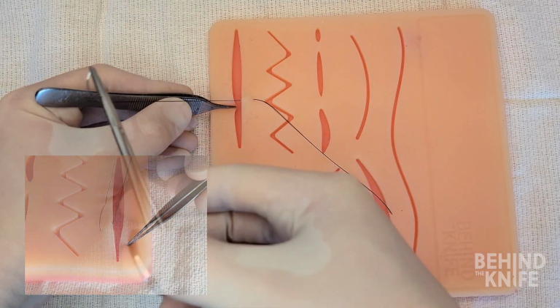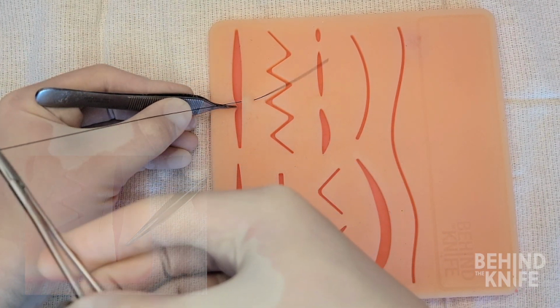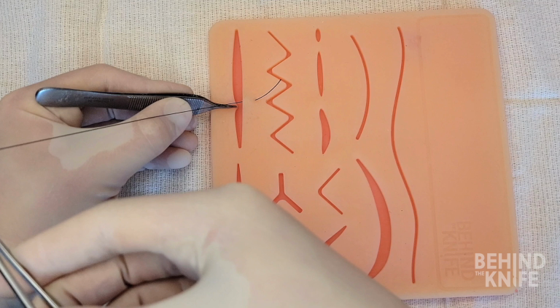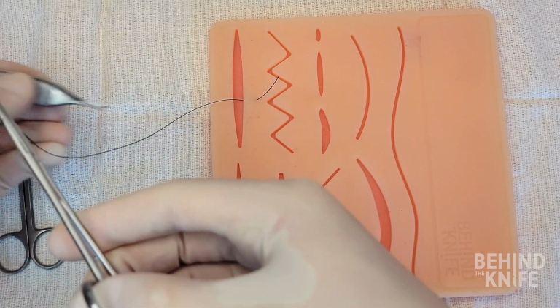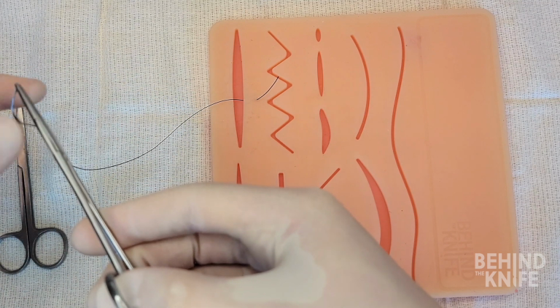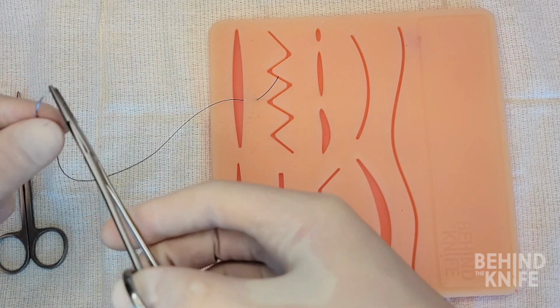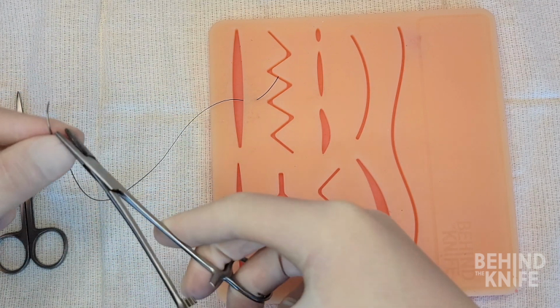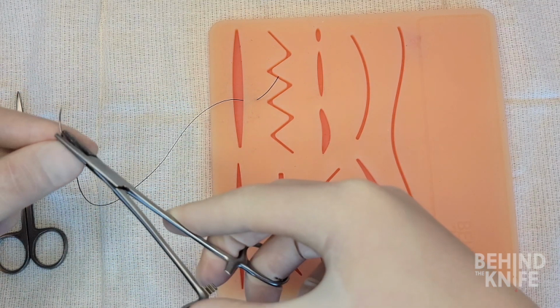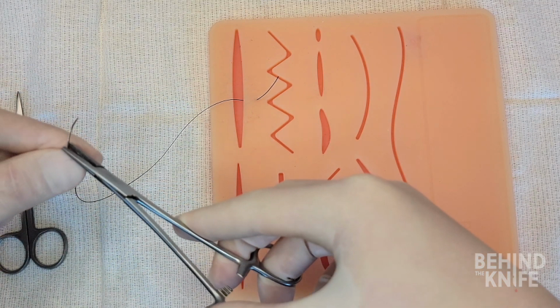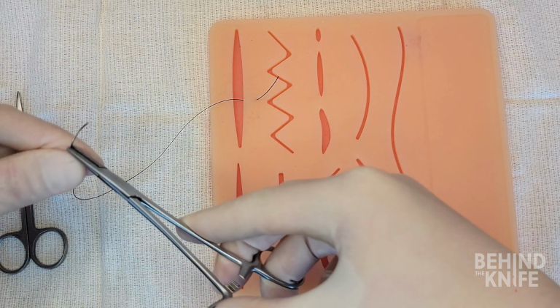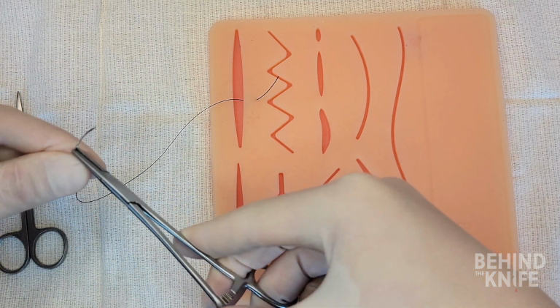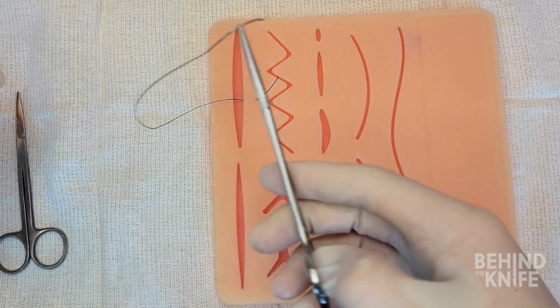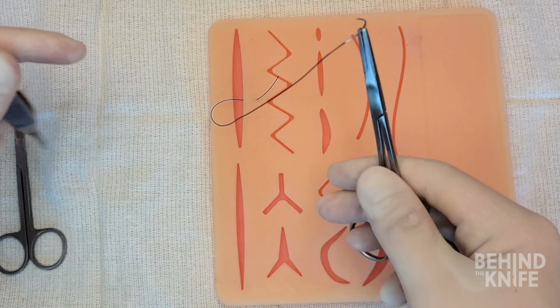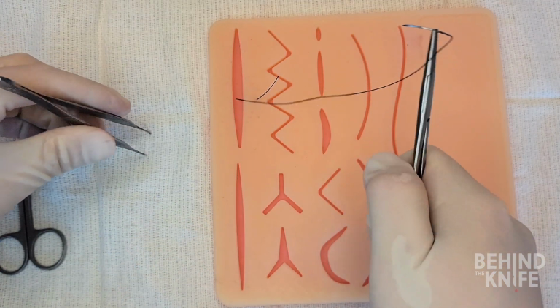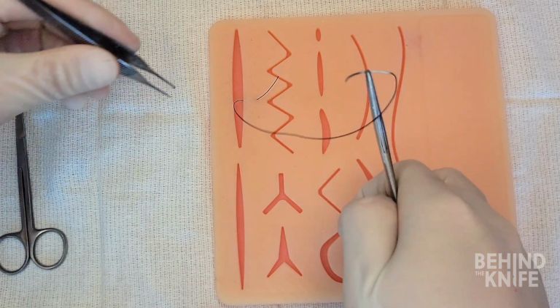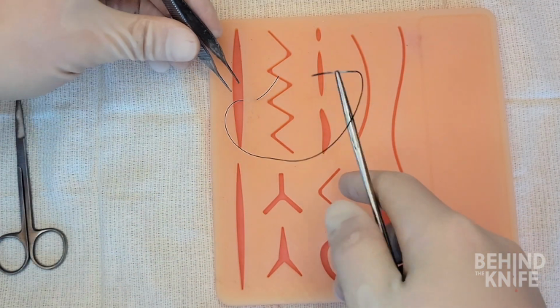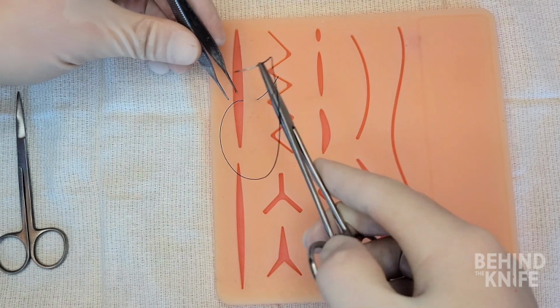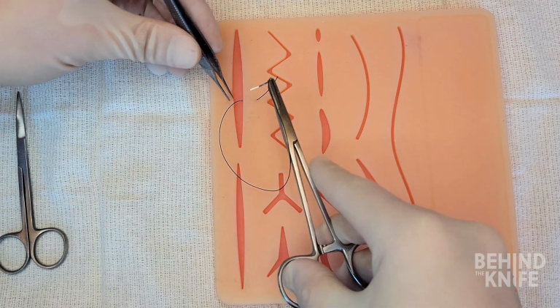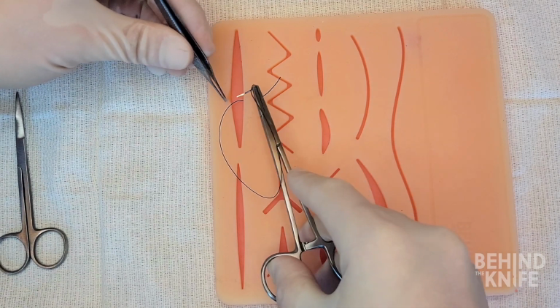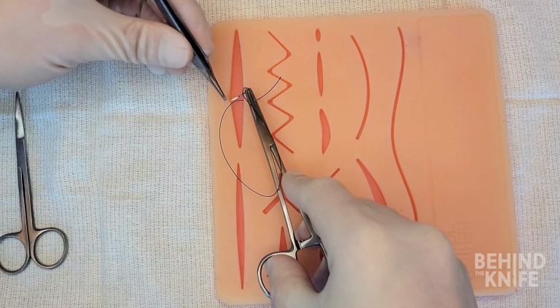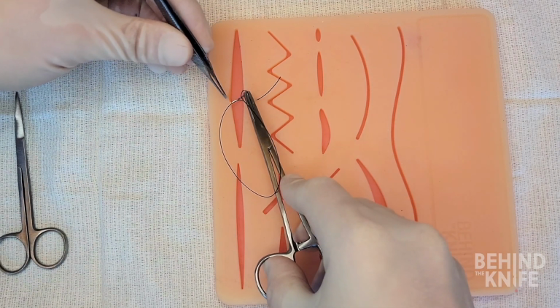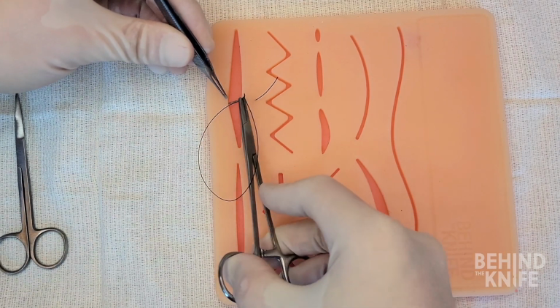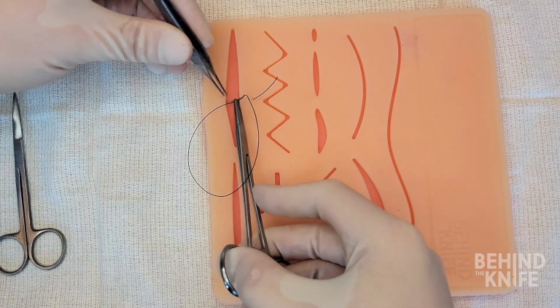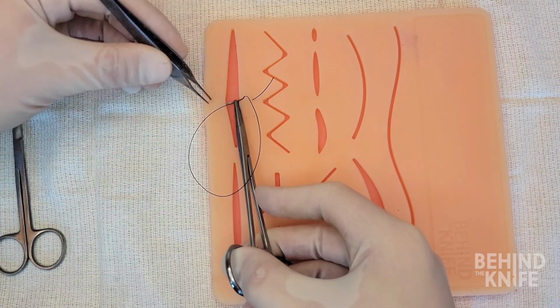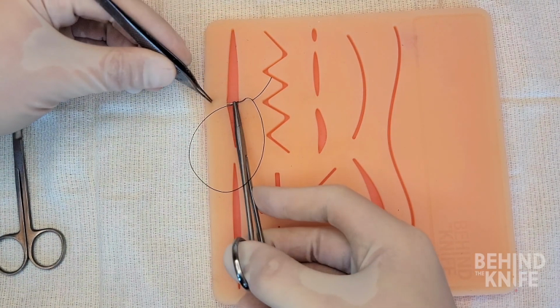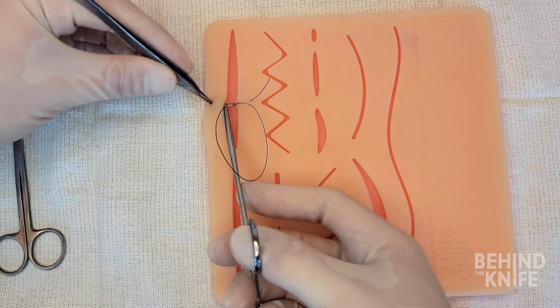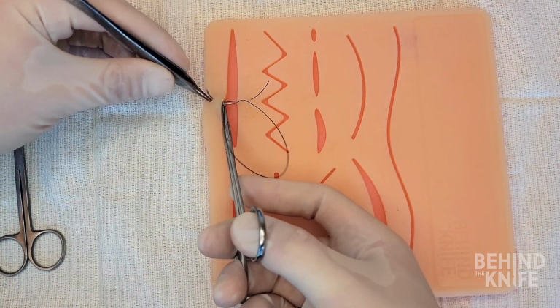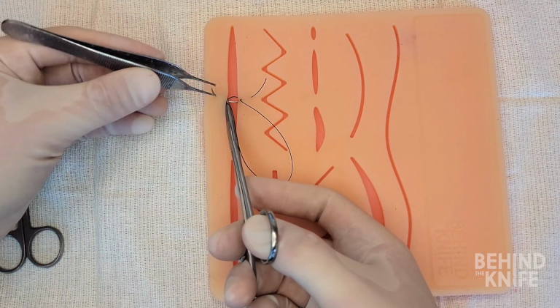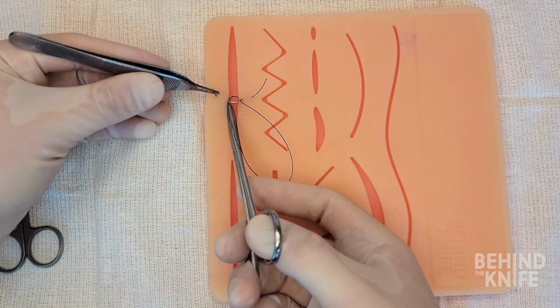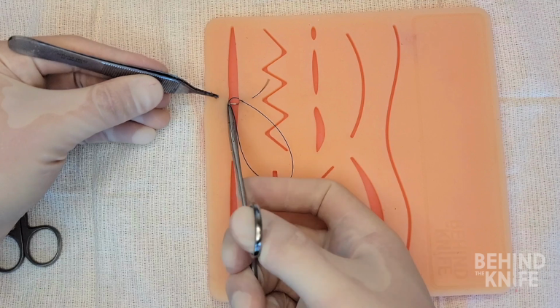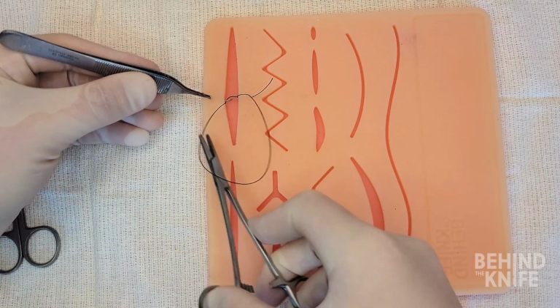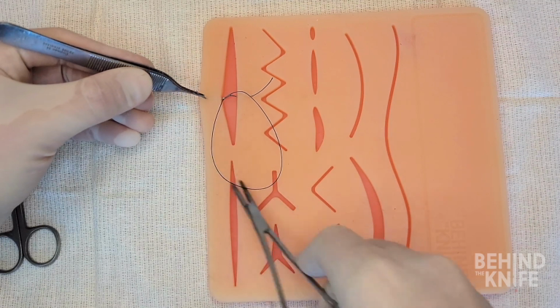The first throw for the suture may be difficult to do in a single bite, so I will take it in two. Going back into the wound here below the dermis and coming out around five to eight millimeters on the other side of the wound.